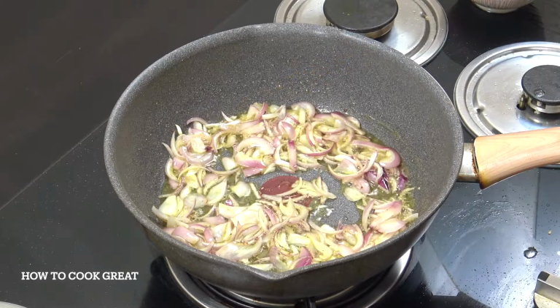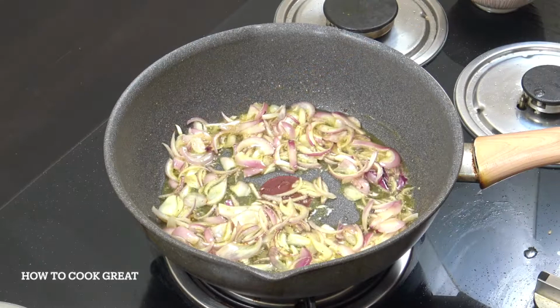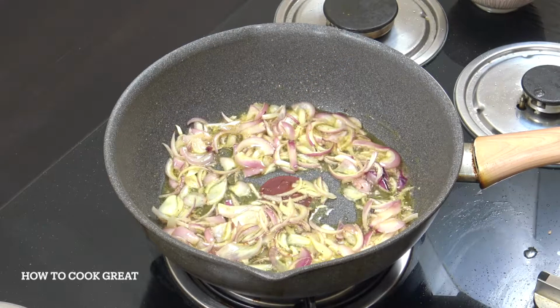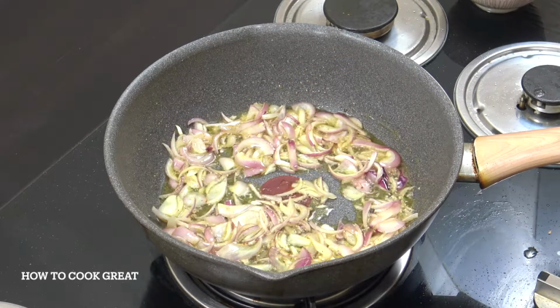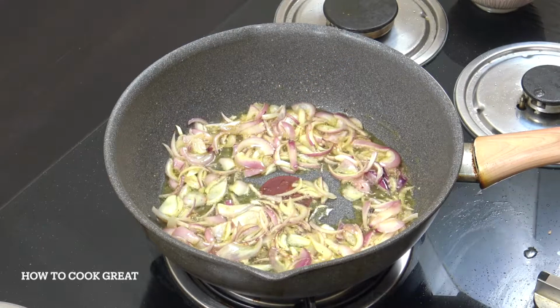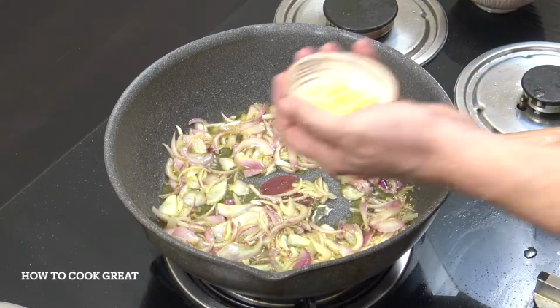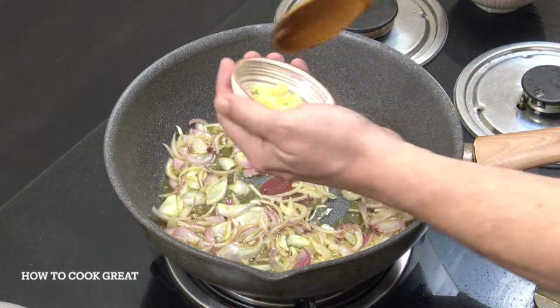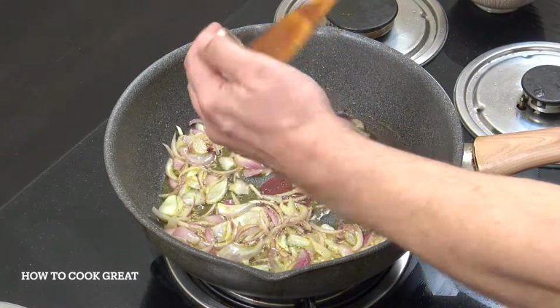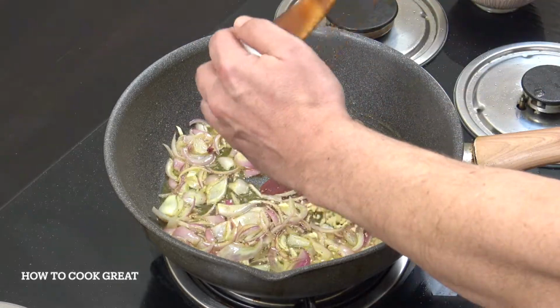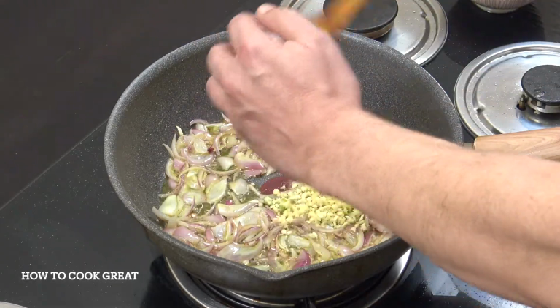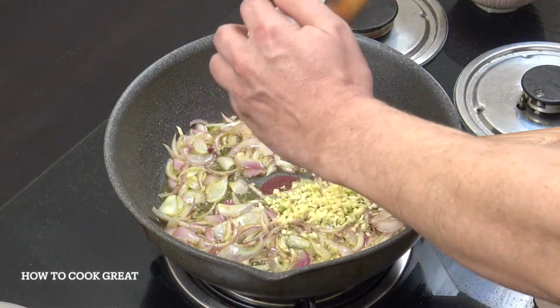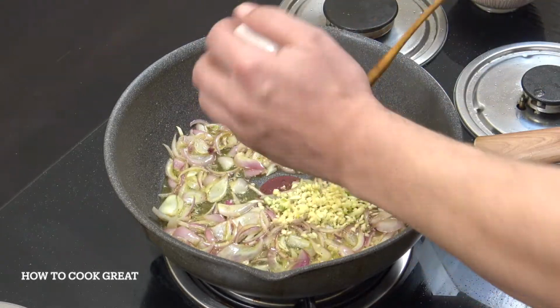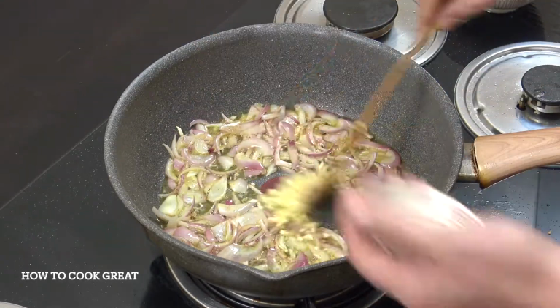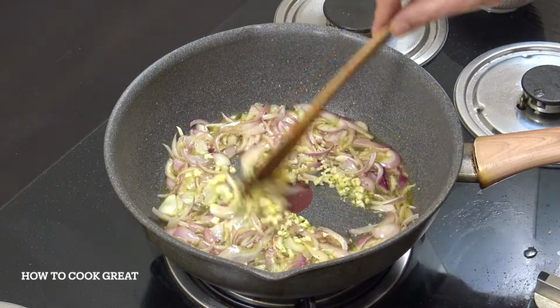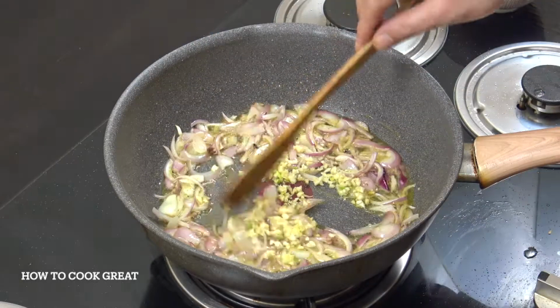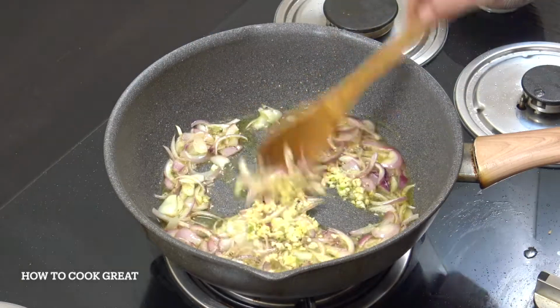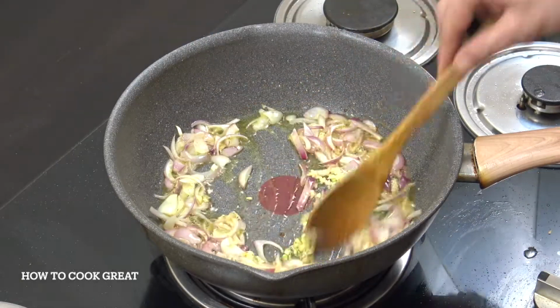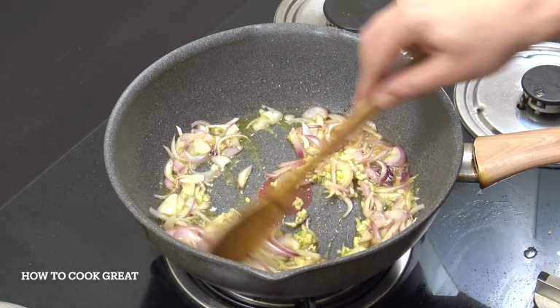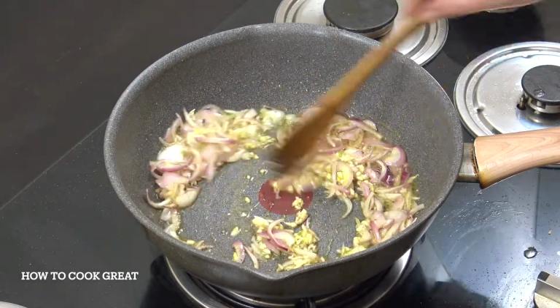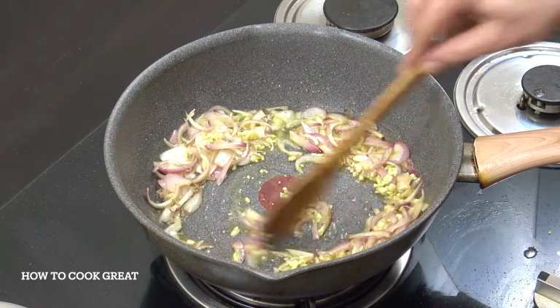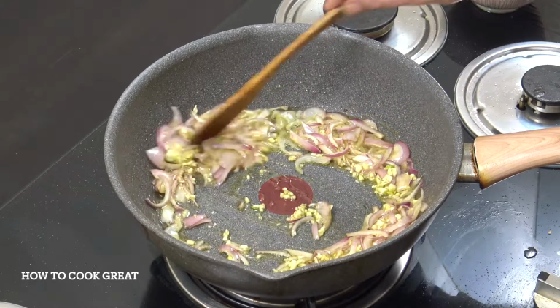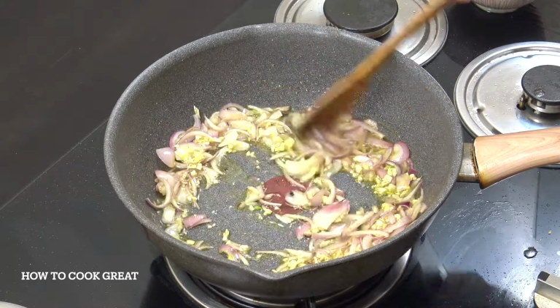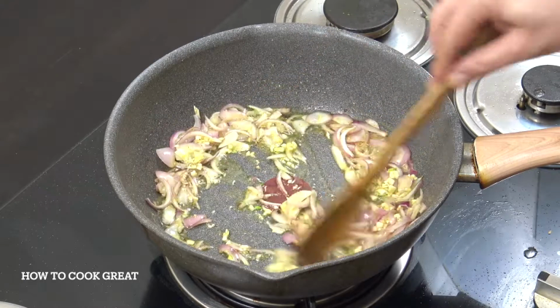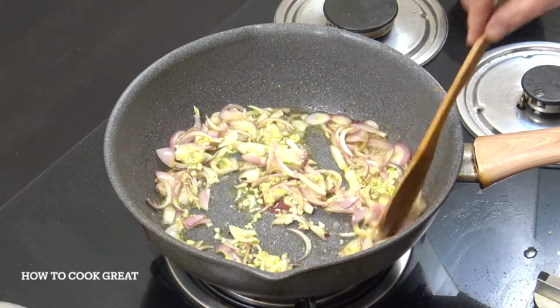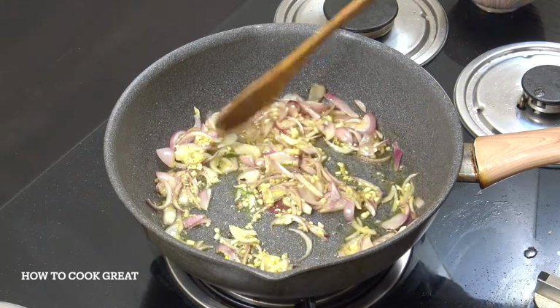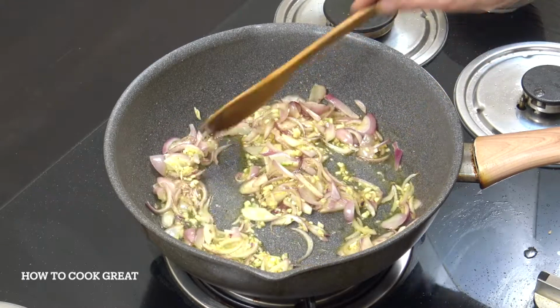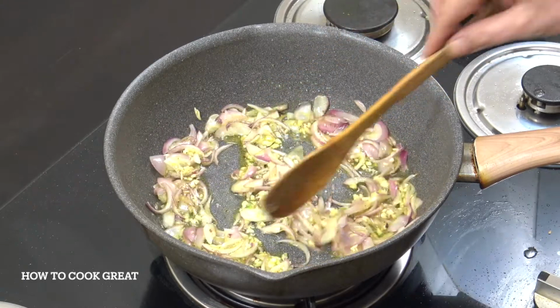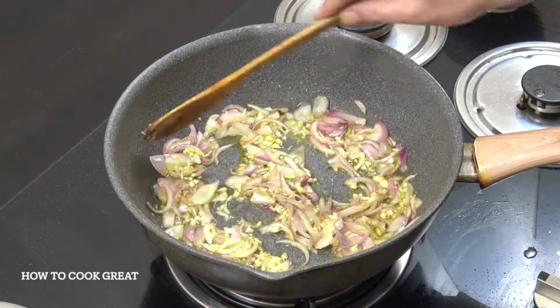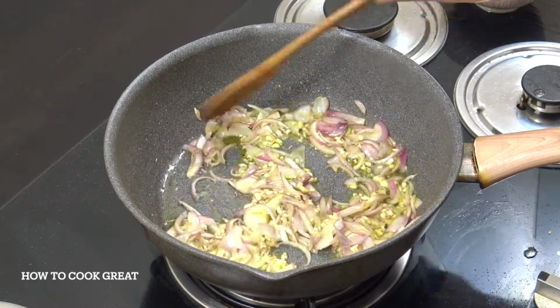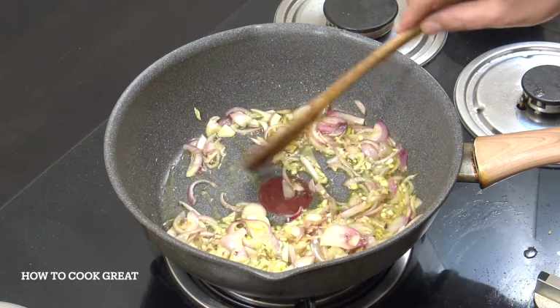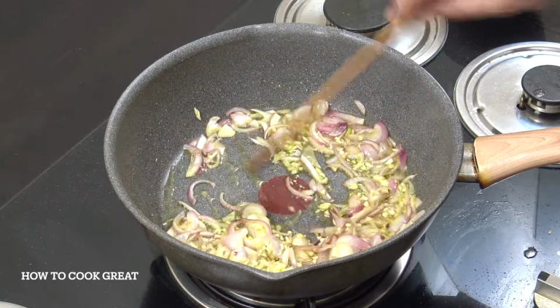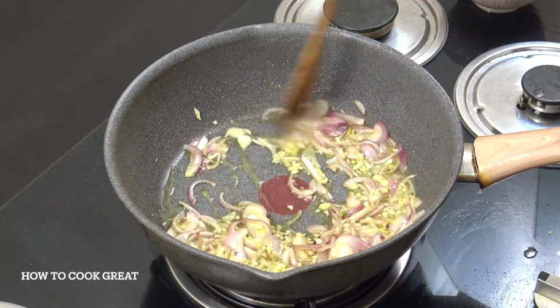Those onions are just taken. We're now going to go in with about a tablespoon of garlic, maybe just a little less actually. Go for two minutes.